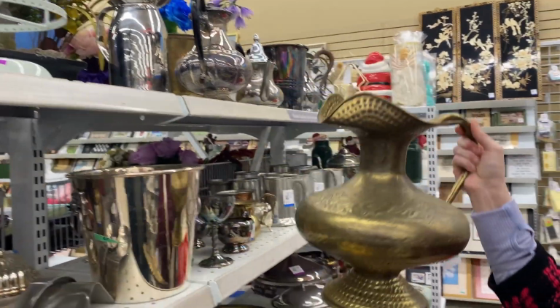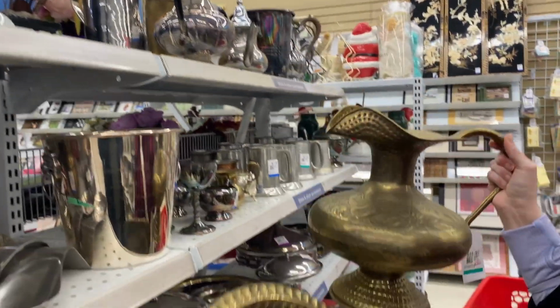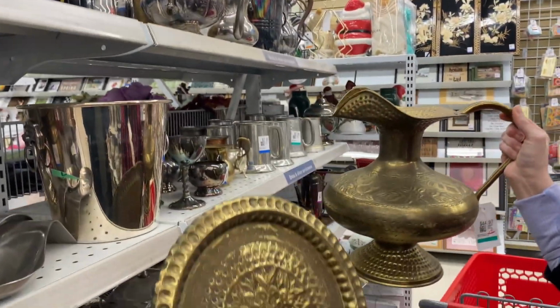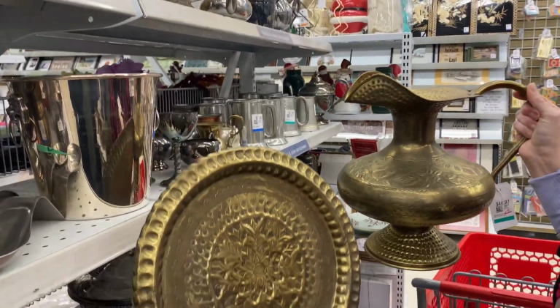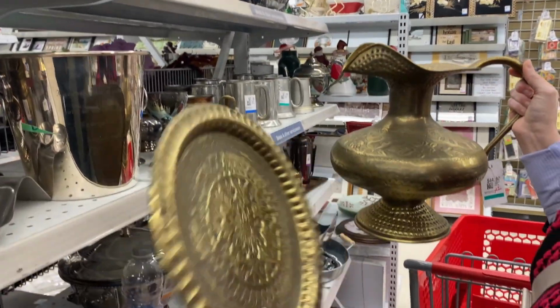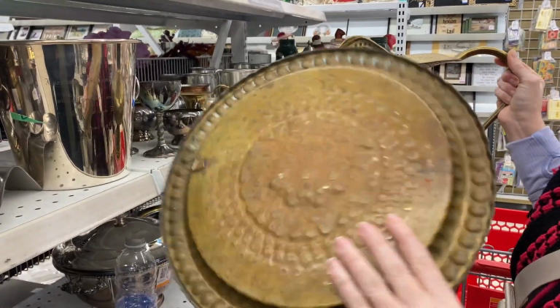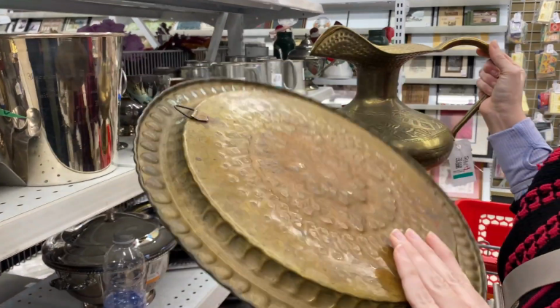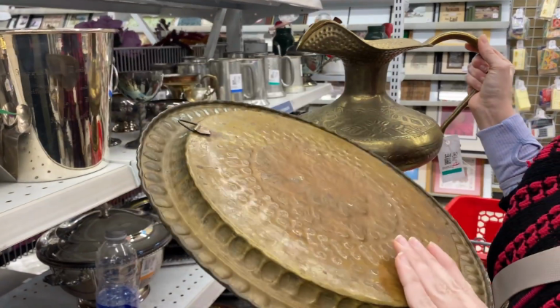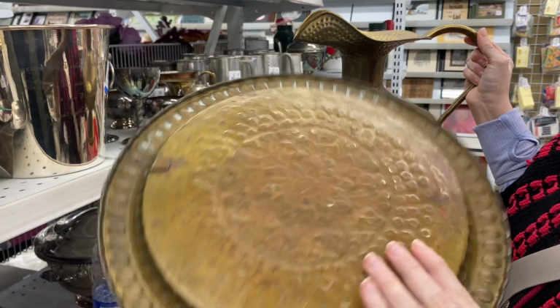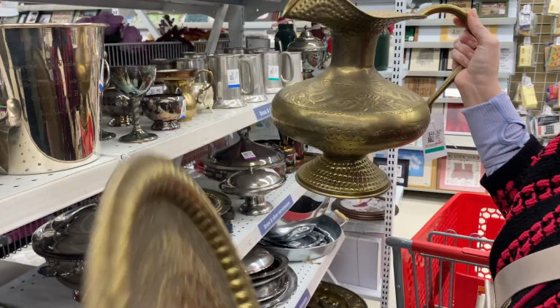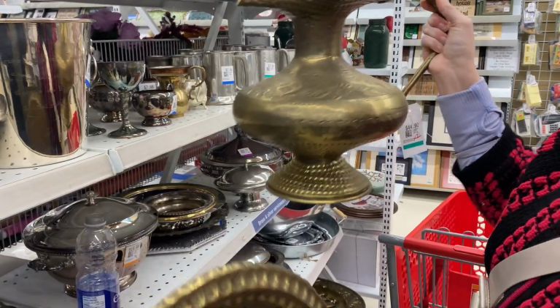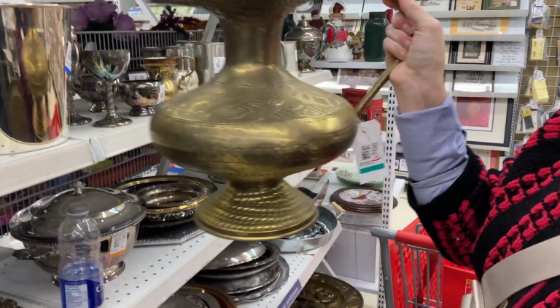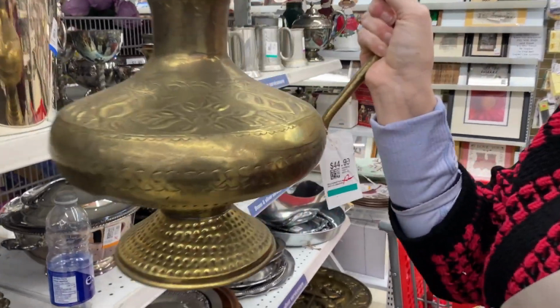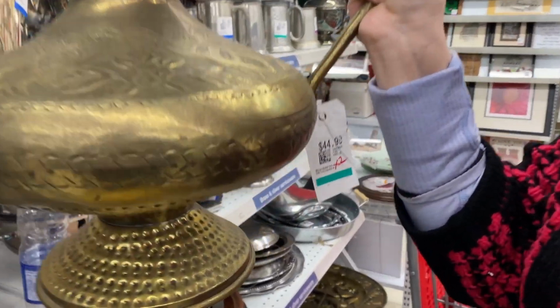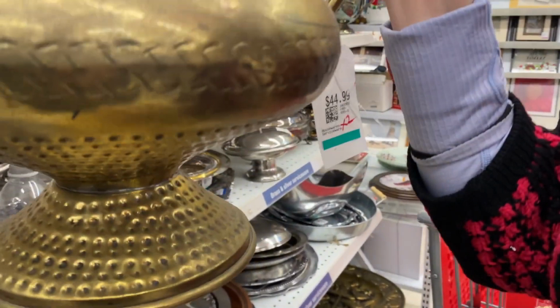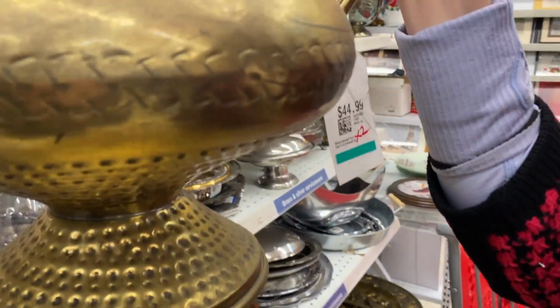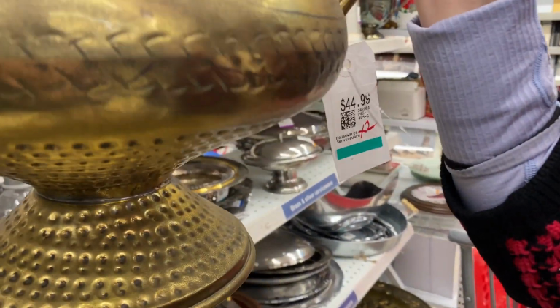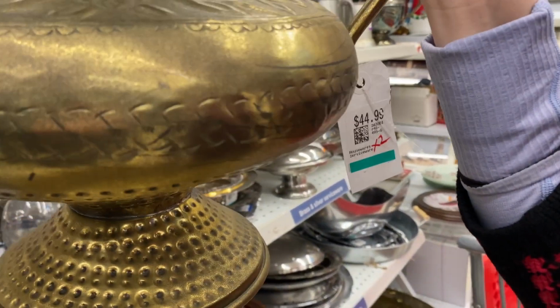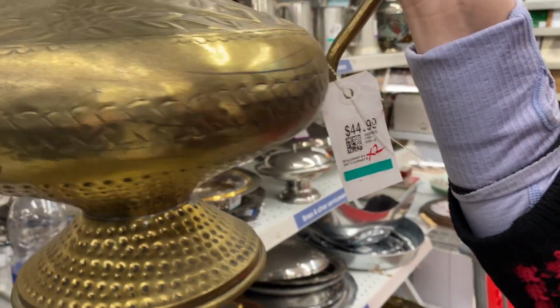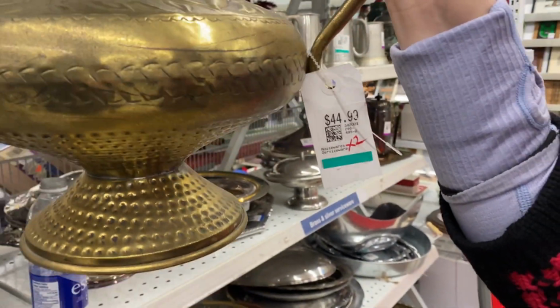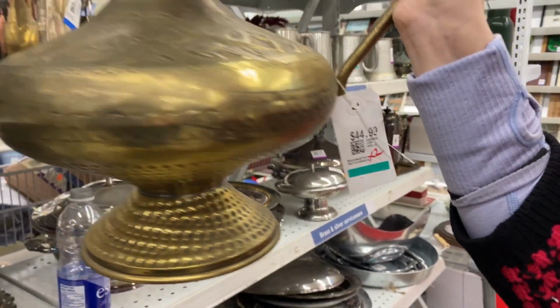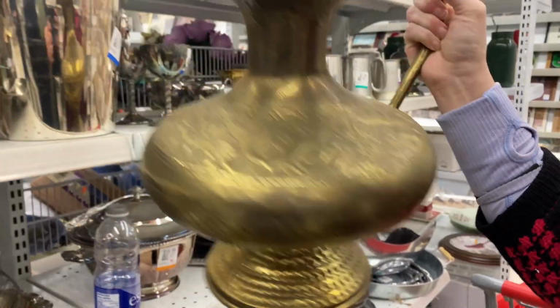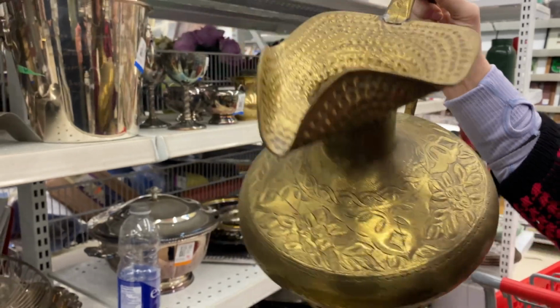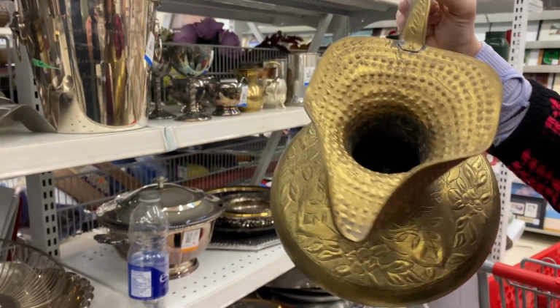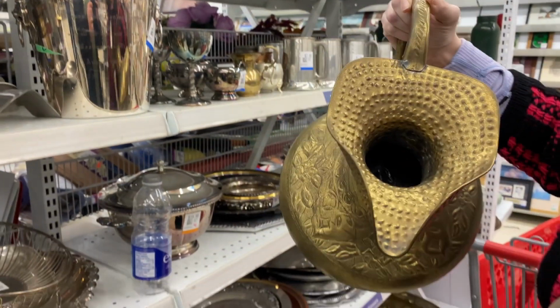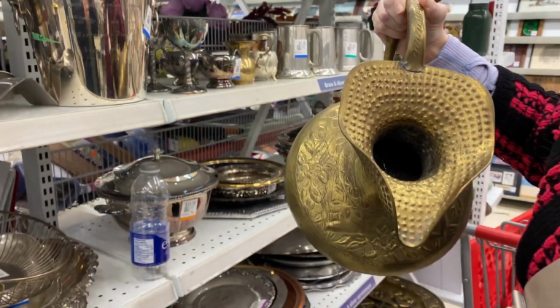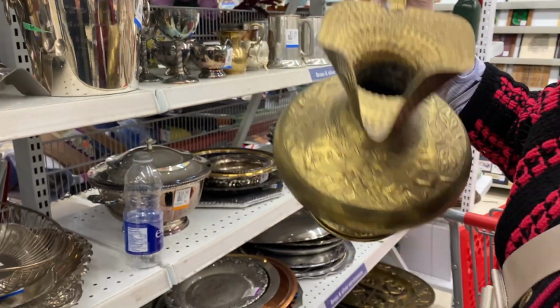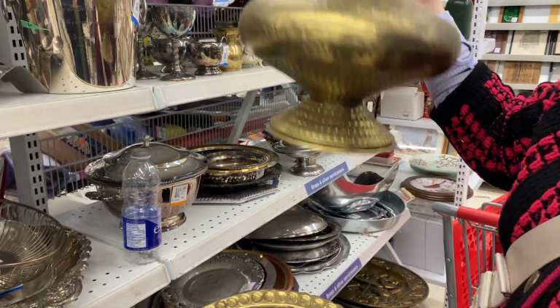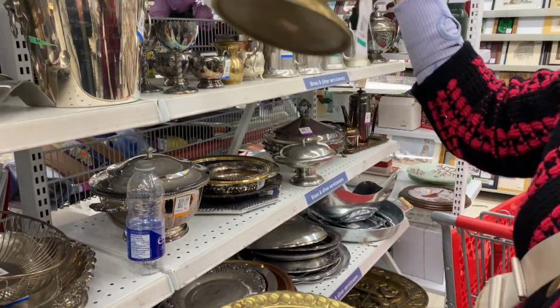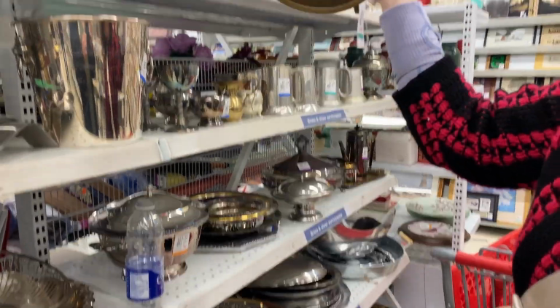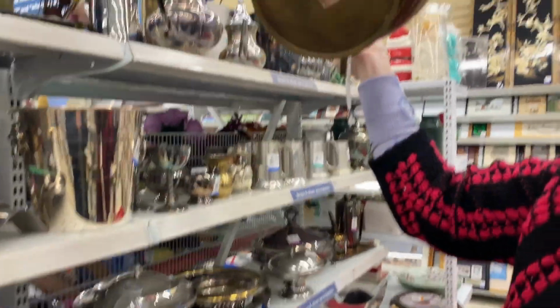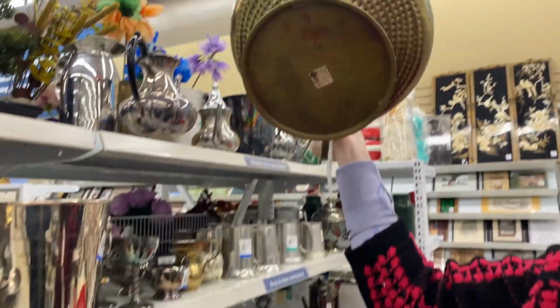Not really sure what you do with this brass decanter — whether you could water your plants with it or if it's strictly ornamental, but I thought it was really great.